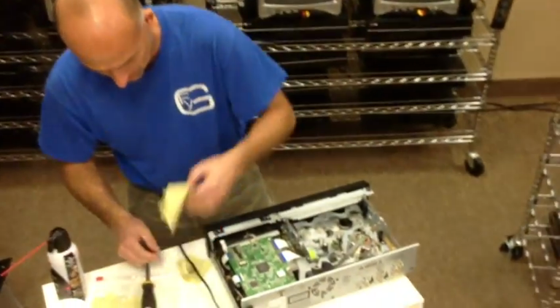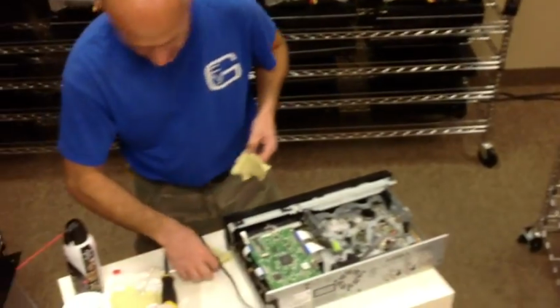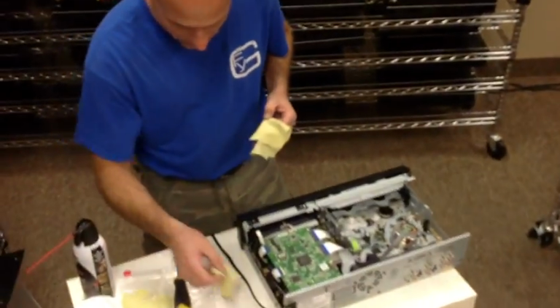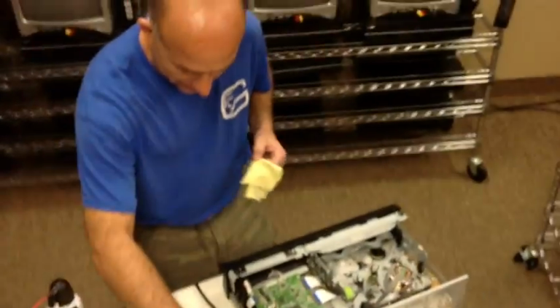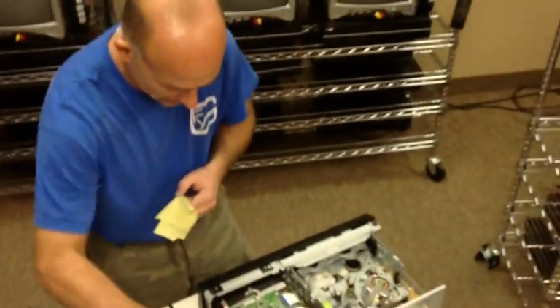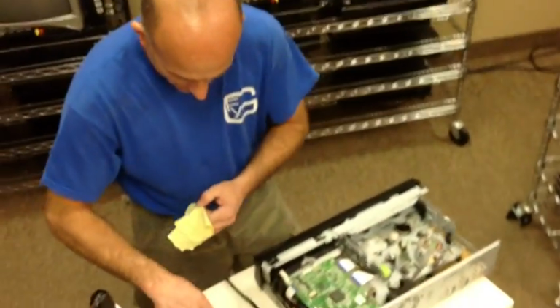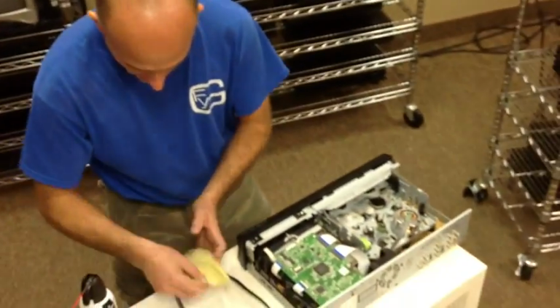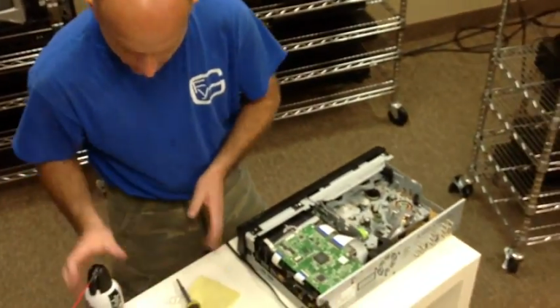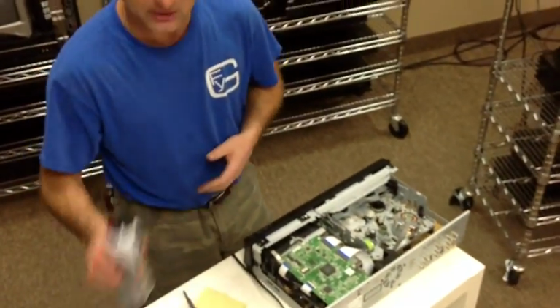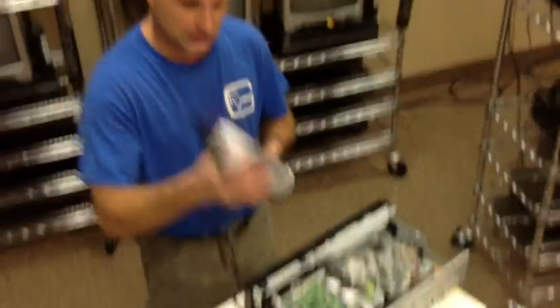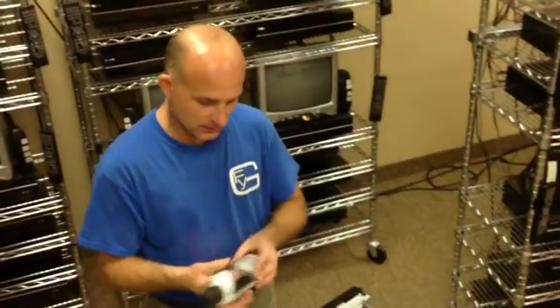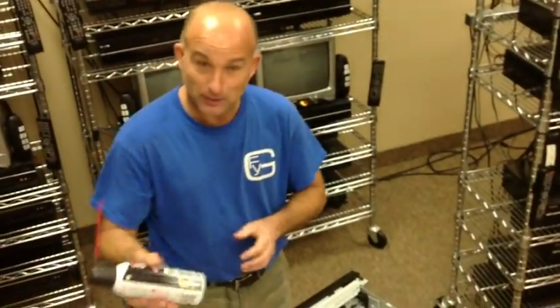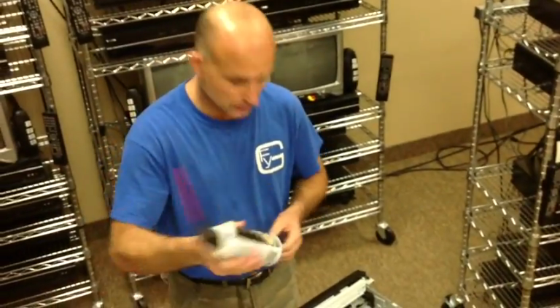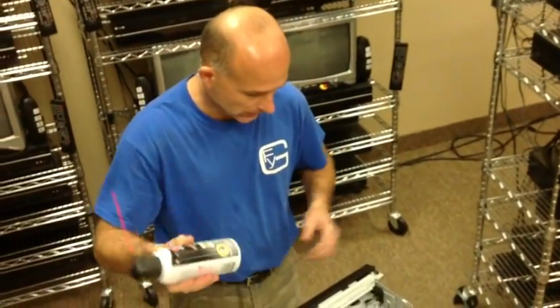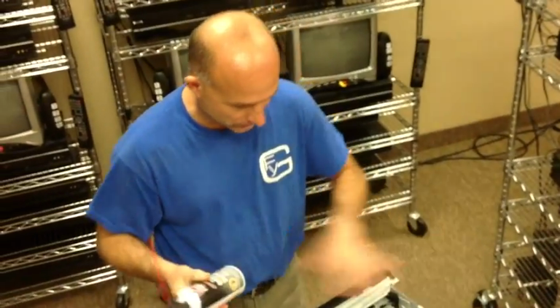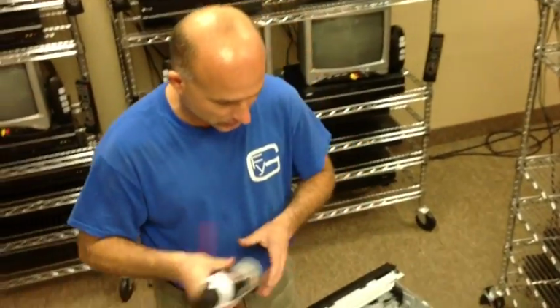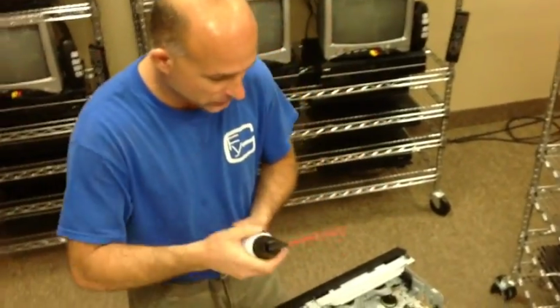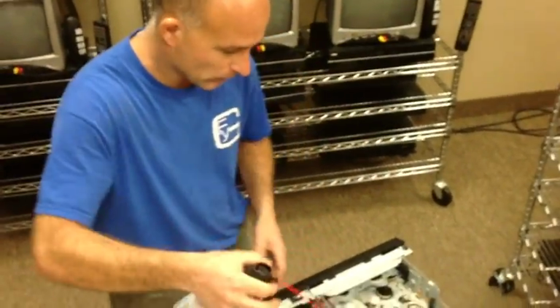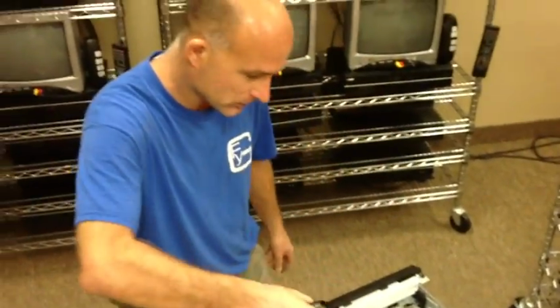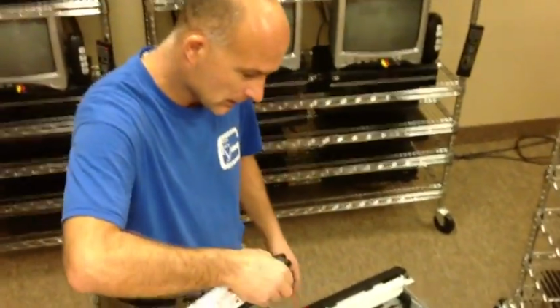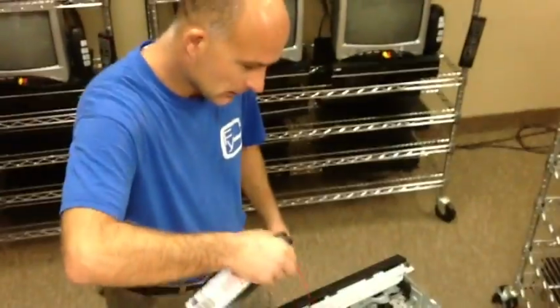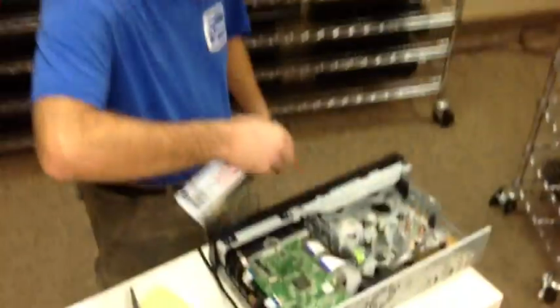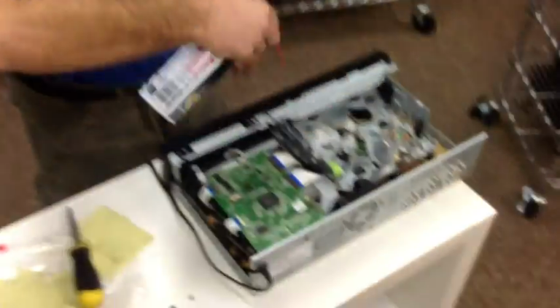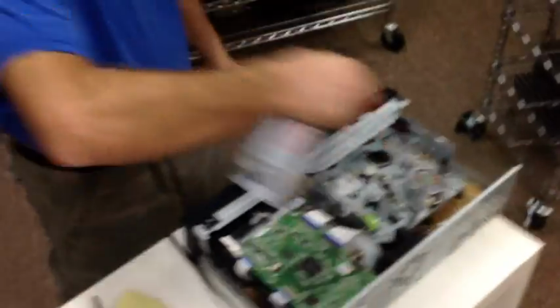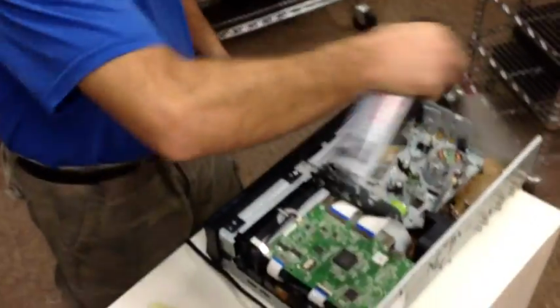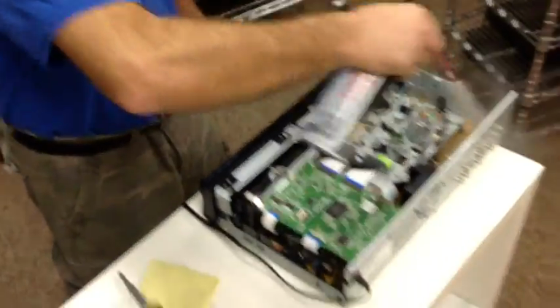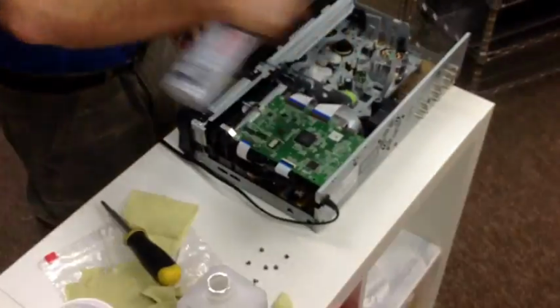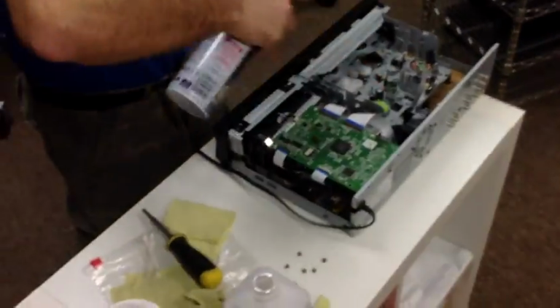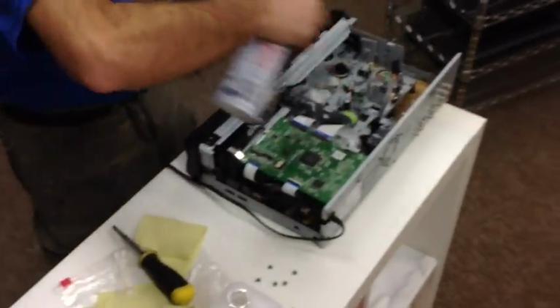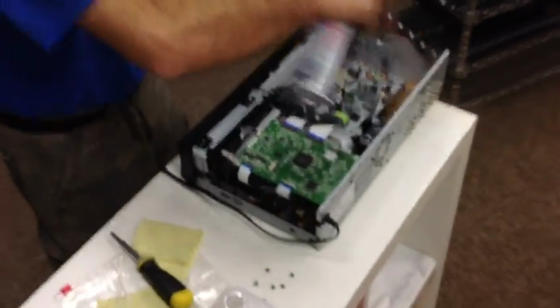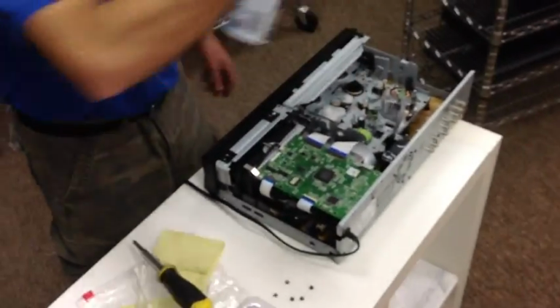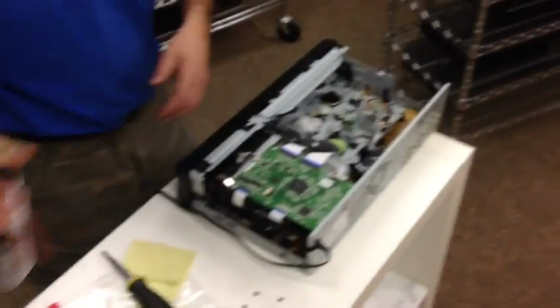The easiest way of cleaning these units is get a can of something like this — spray cleaner. You're going to have a lot of dust in these, so what you want to do is blow them out real good, get everything out of there.